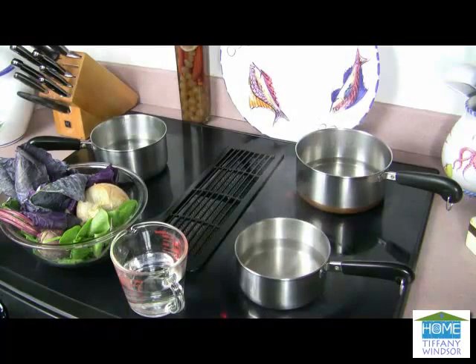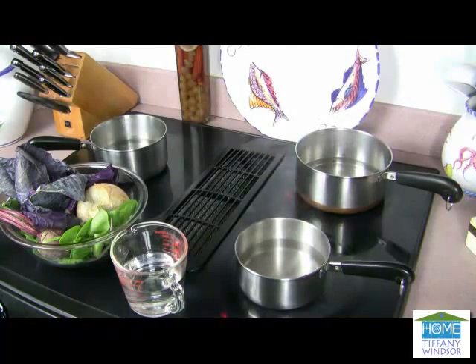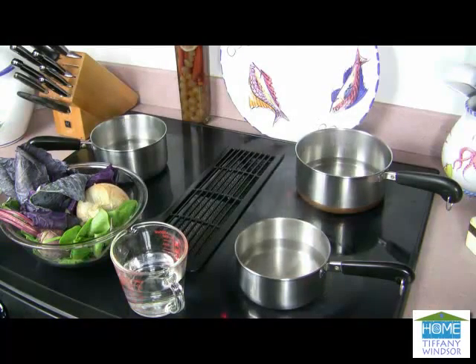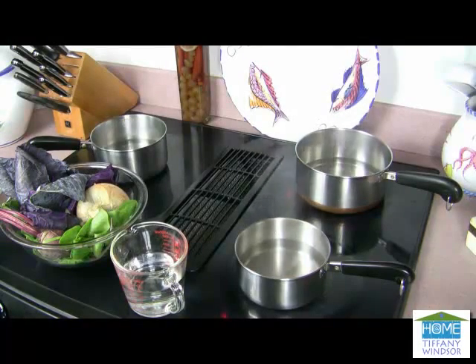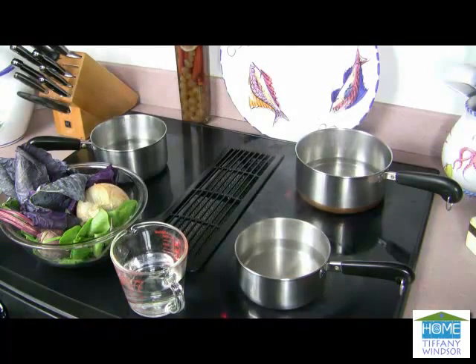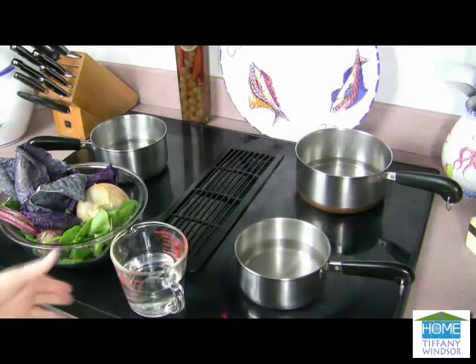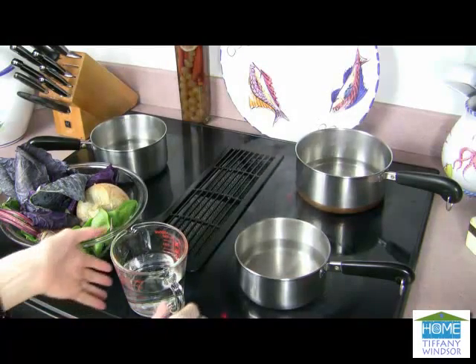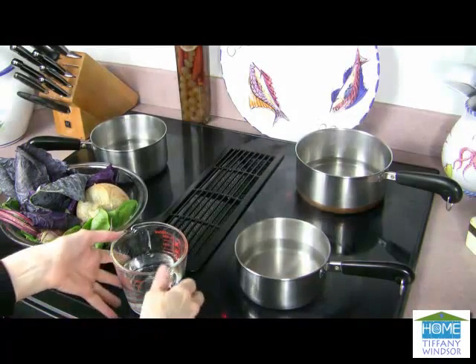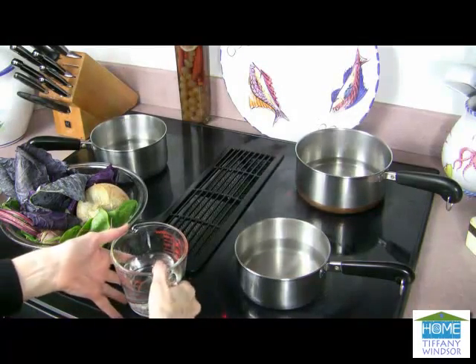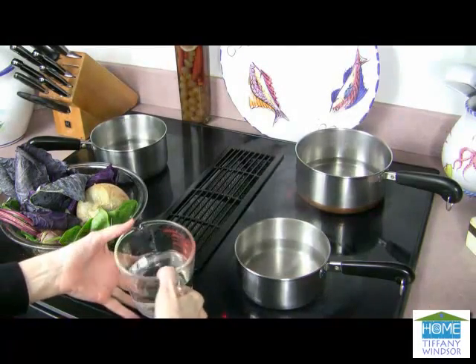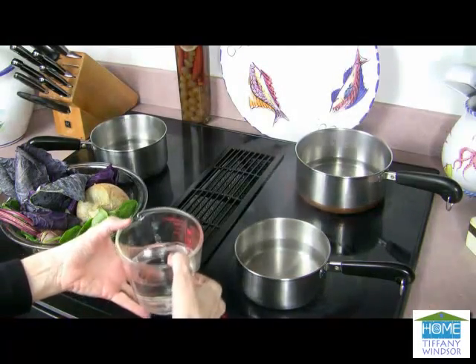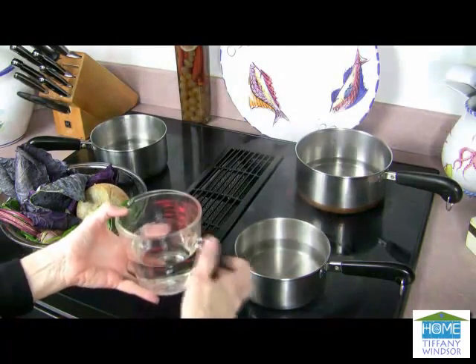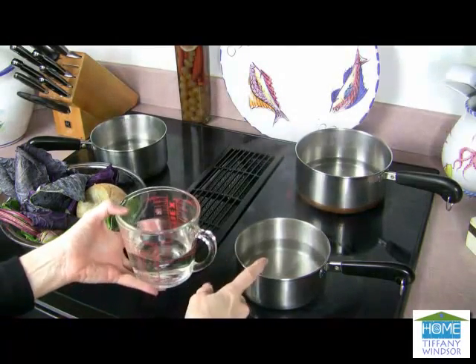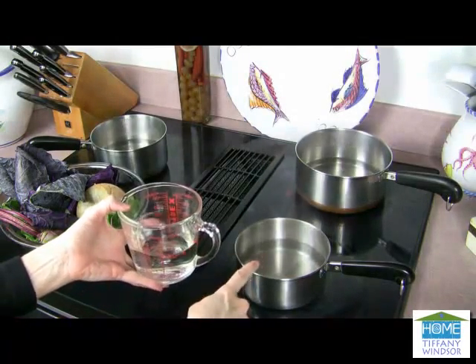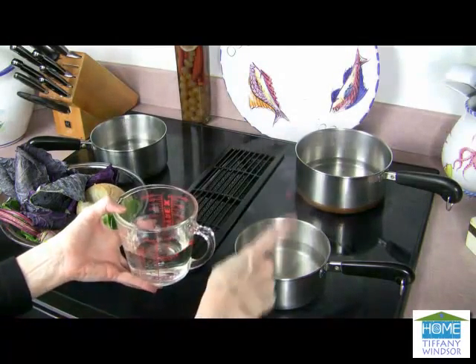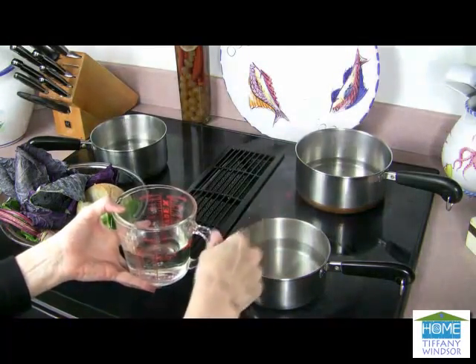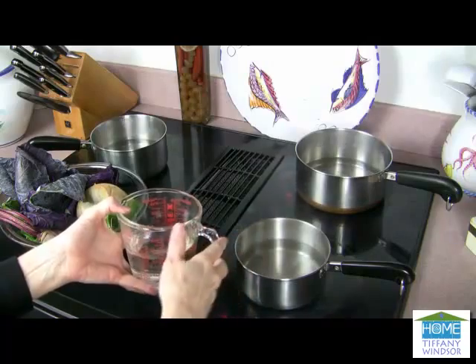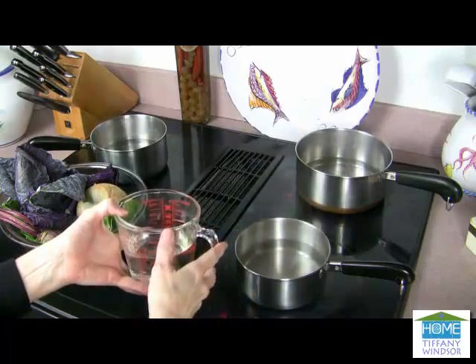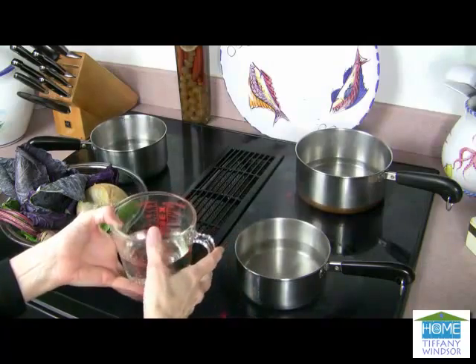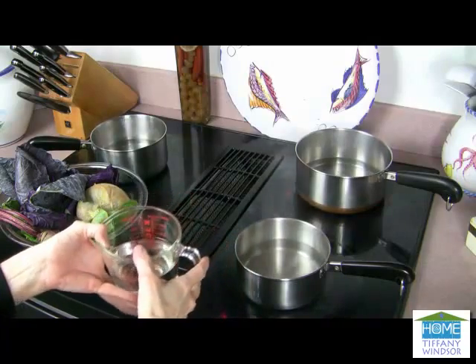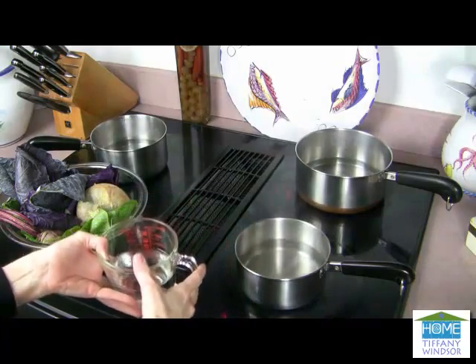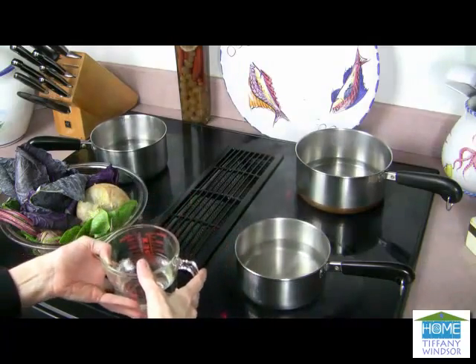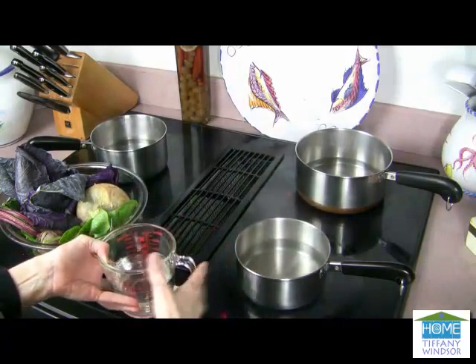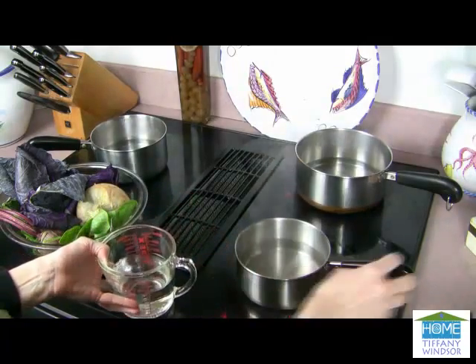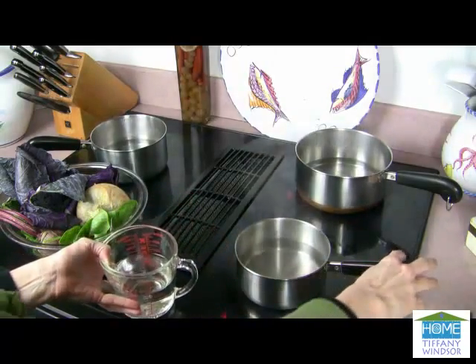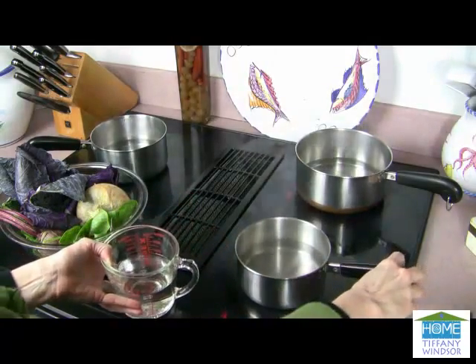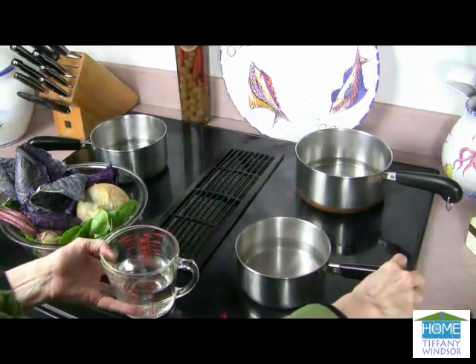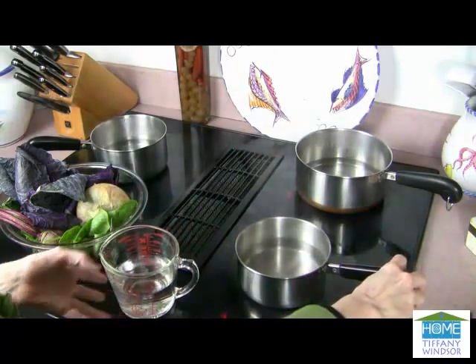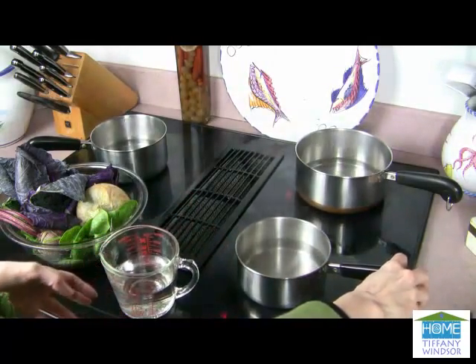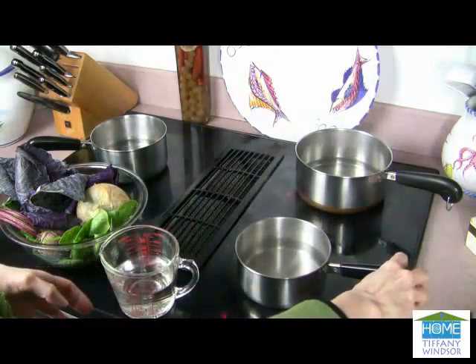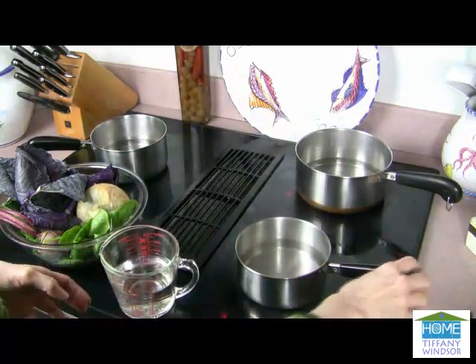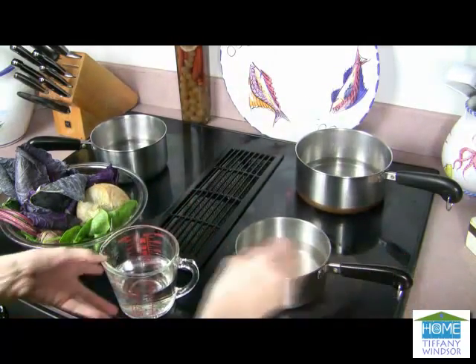Here's what you'll need. Water, and it takes about two cups per pot. And you want to bring that water to a boil.